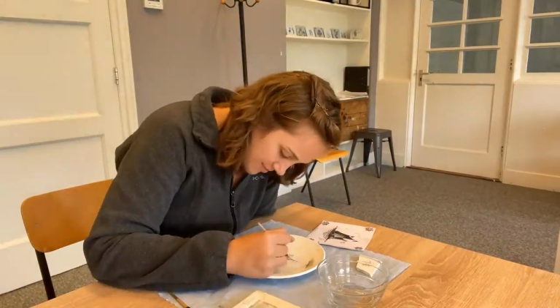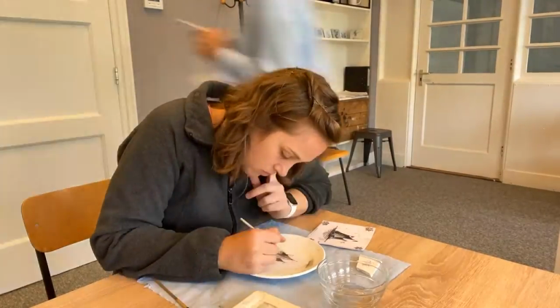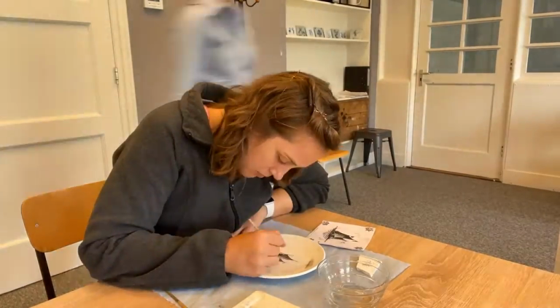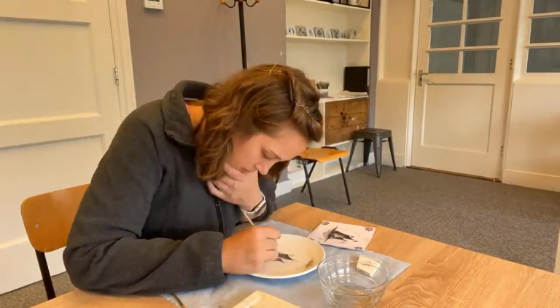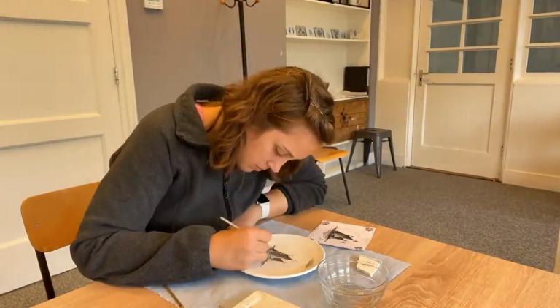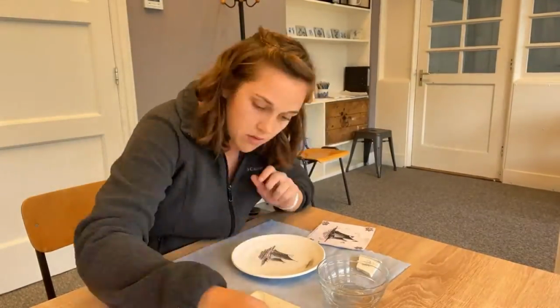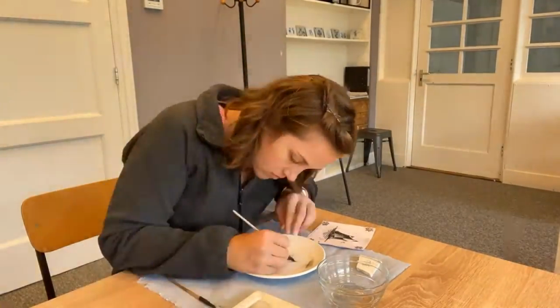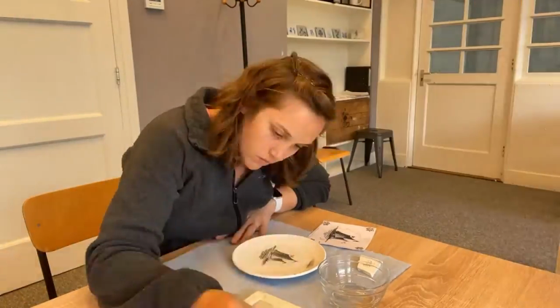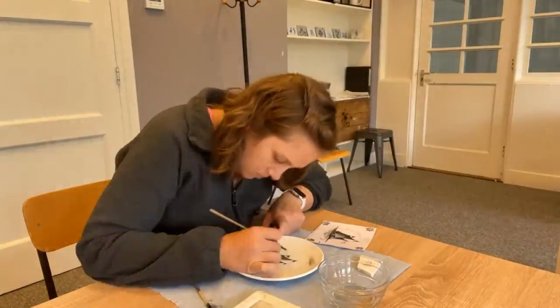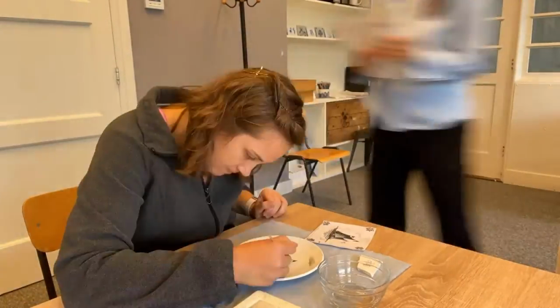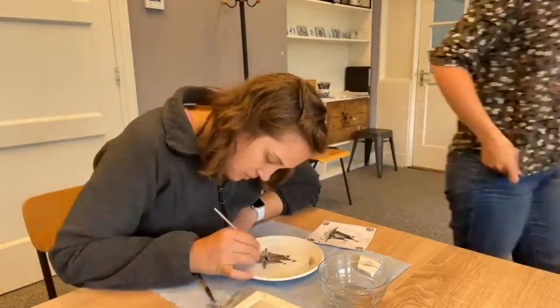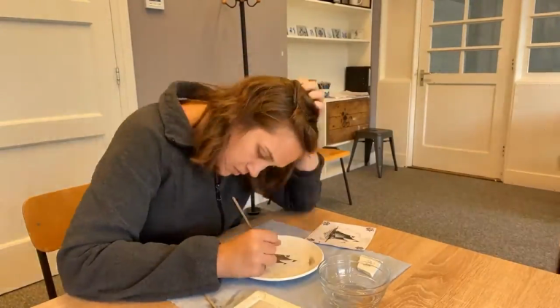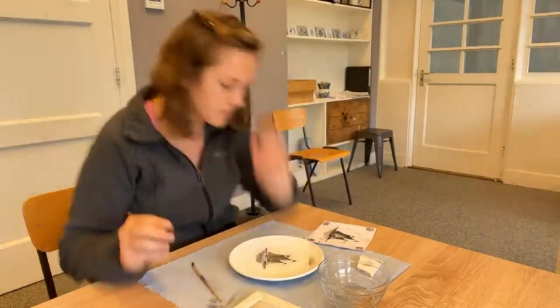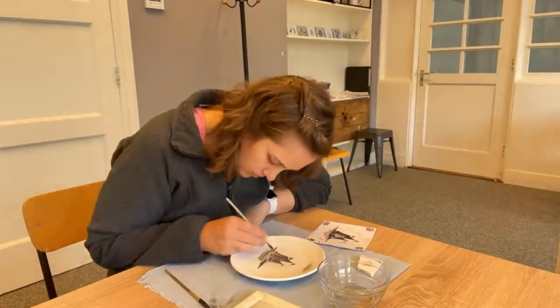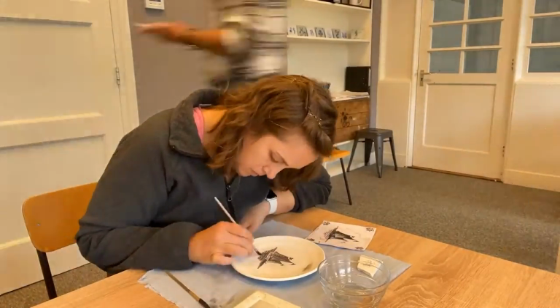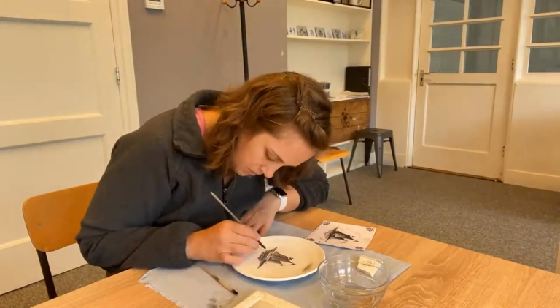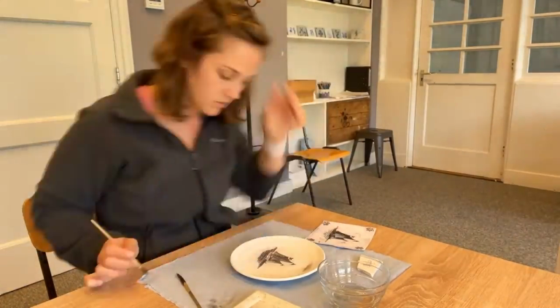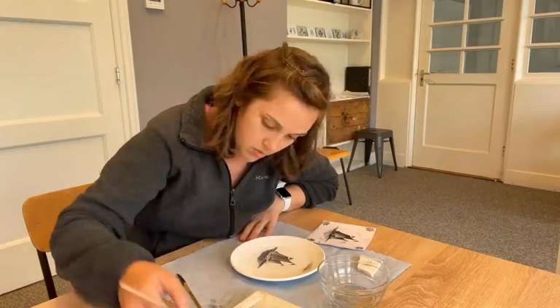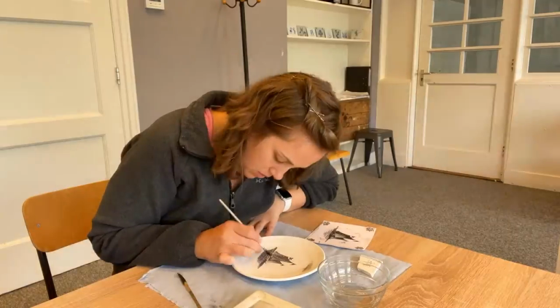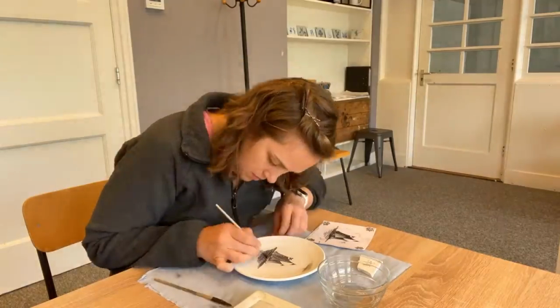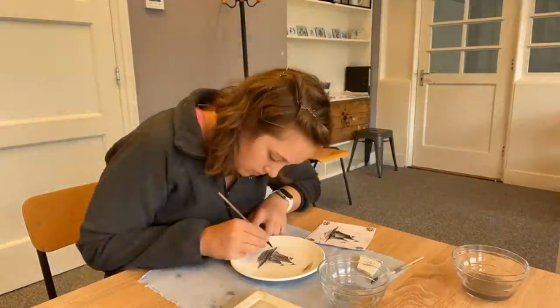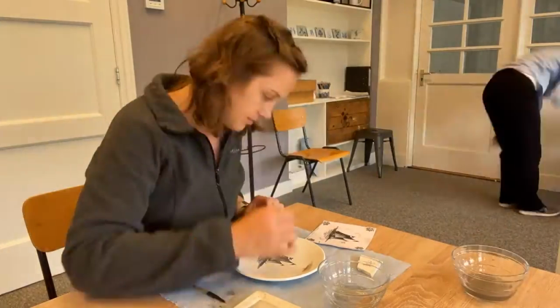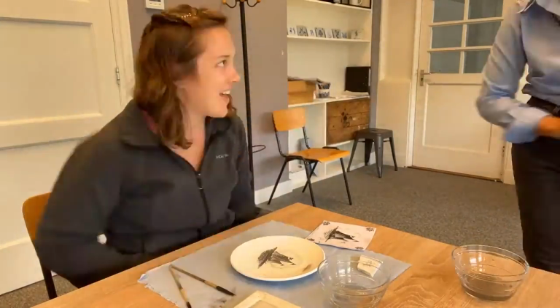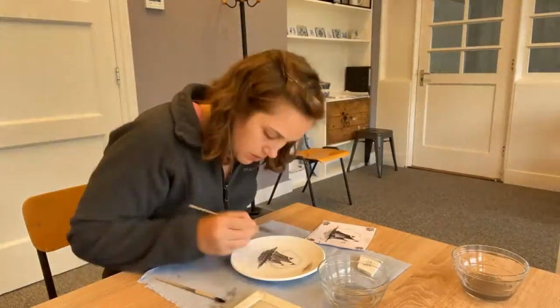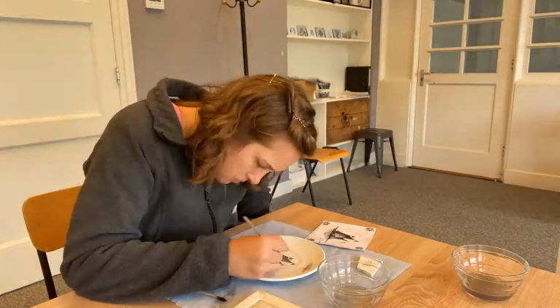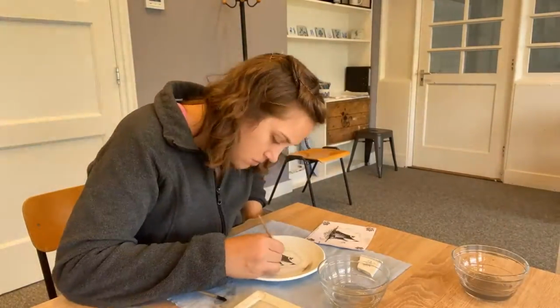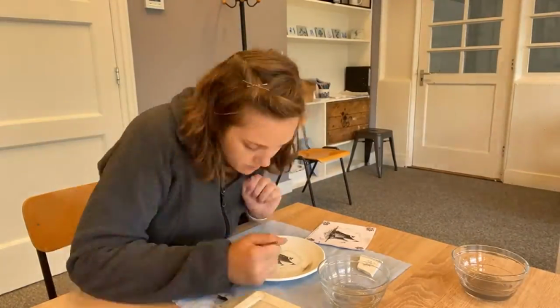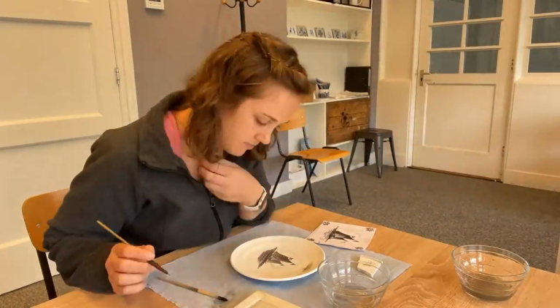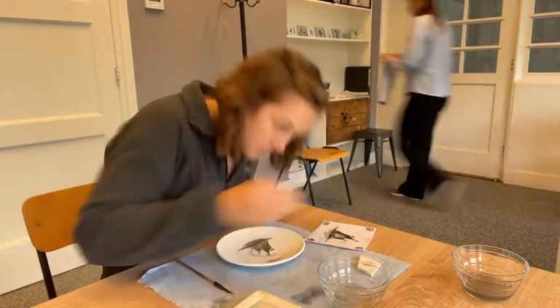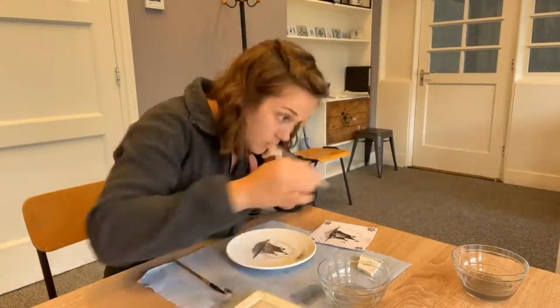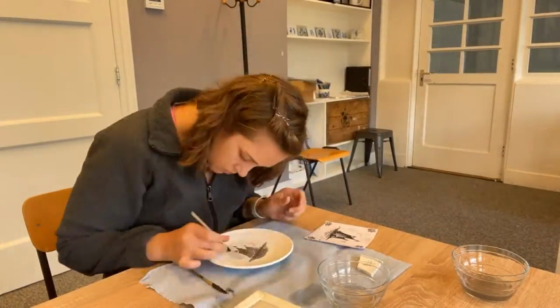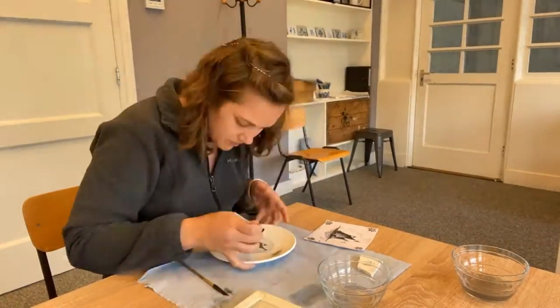Painting like this was much harder than I expected. There was no undo button. Wherever and however the paint touched the plate, that was it, and there was no going back.